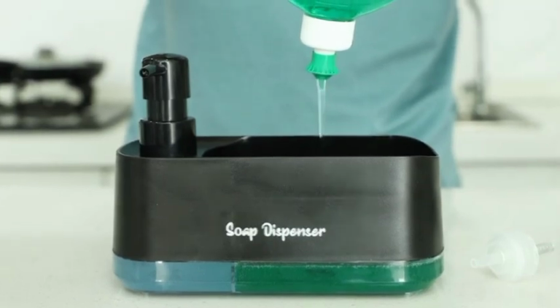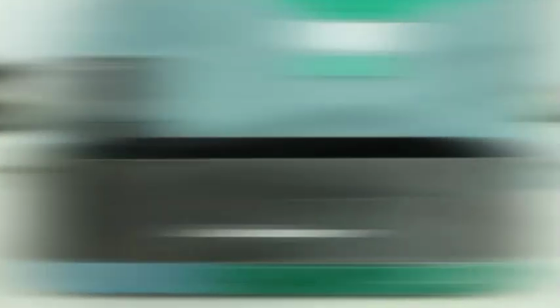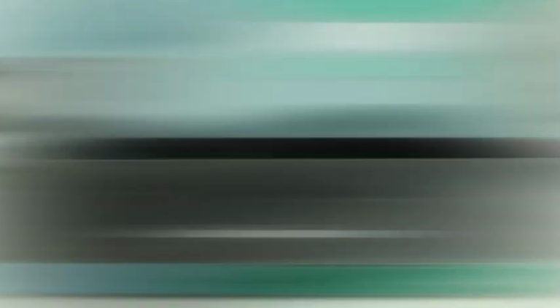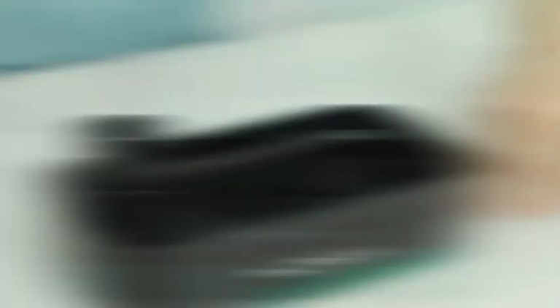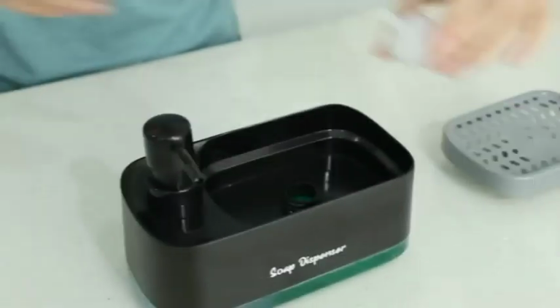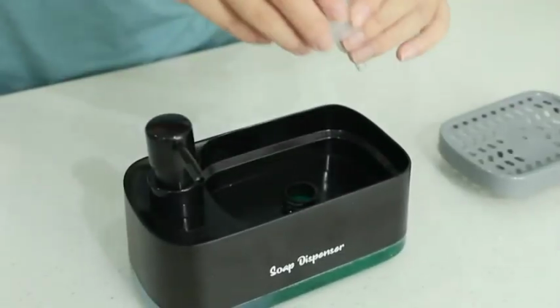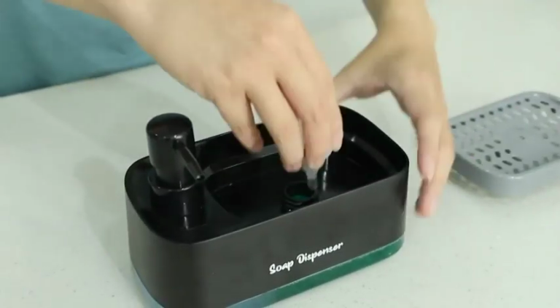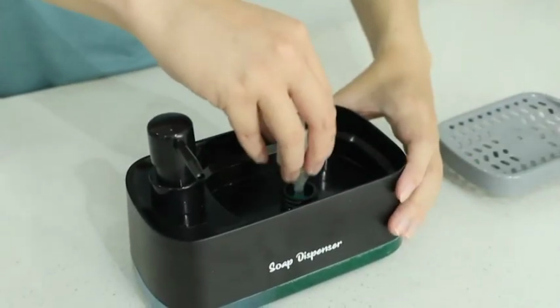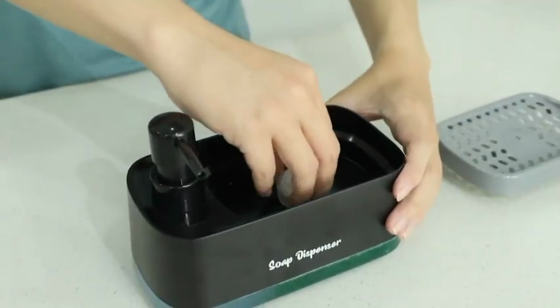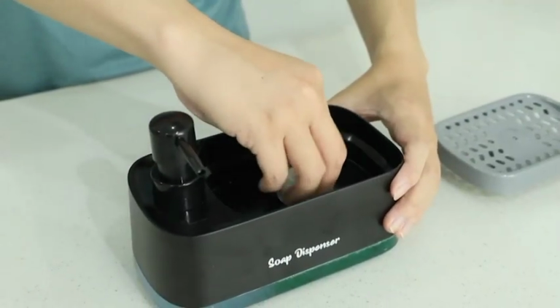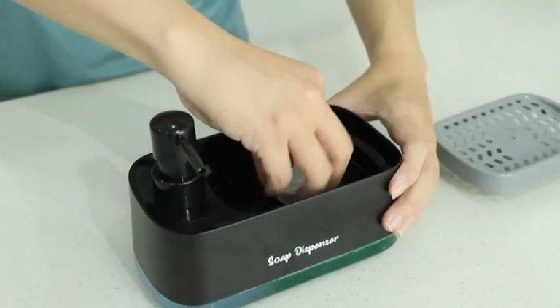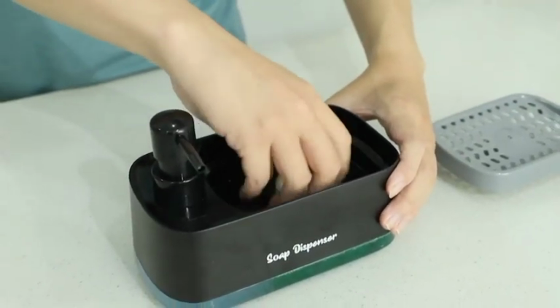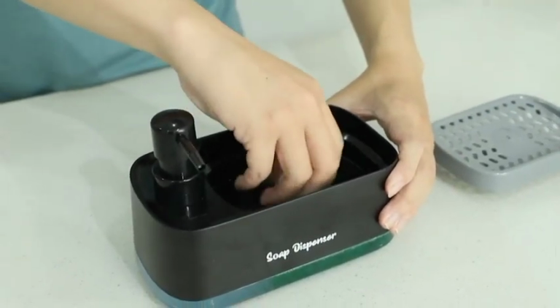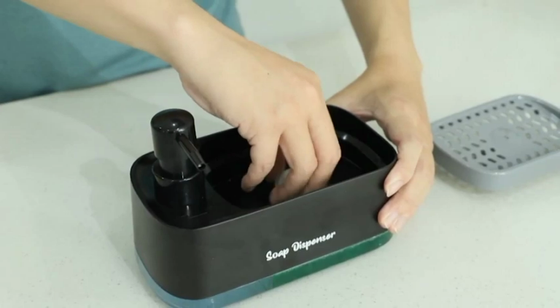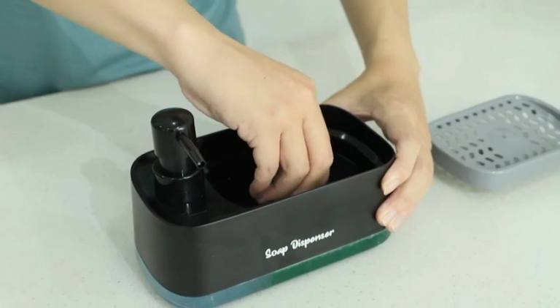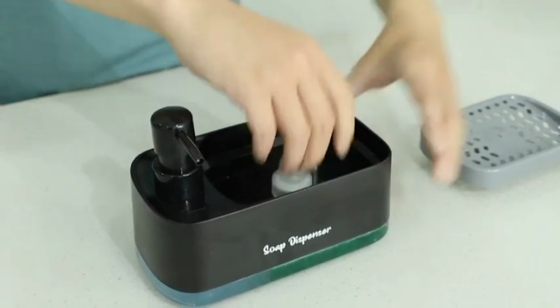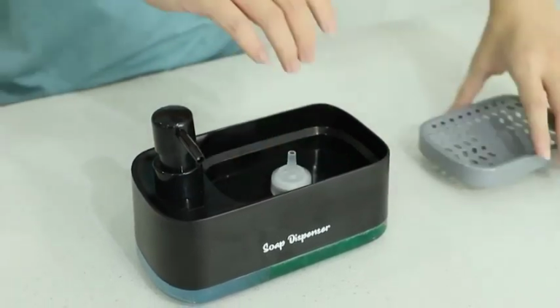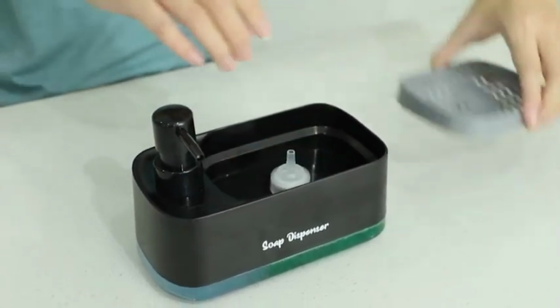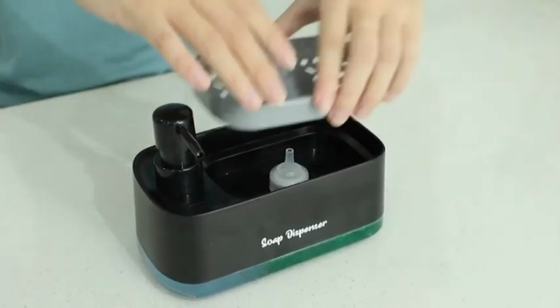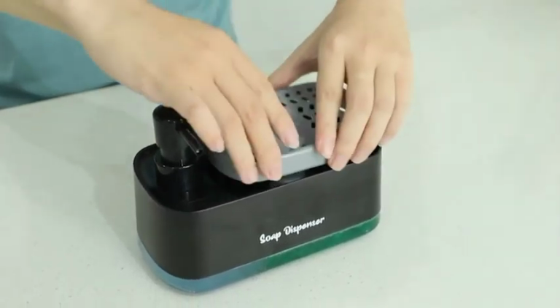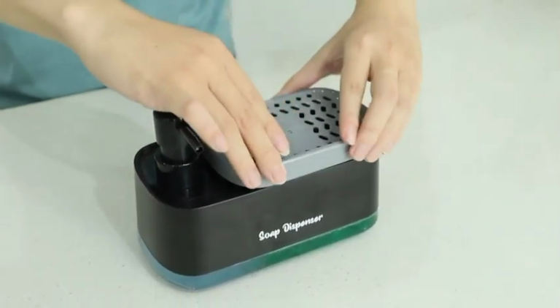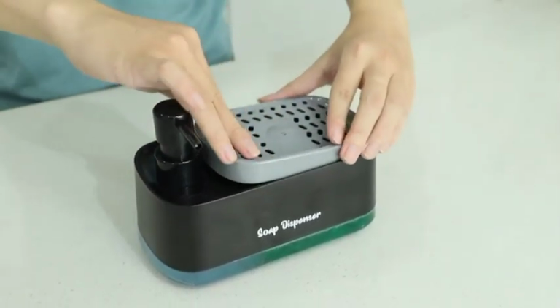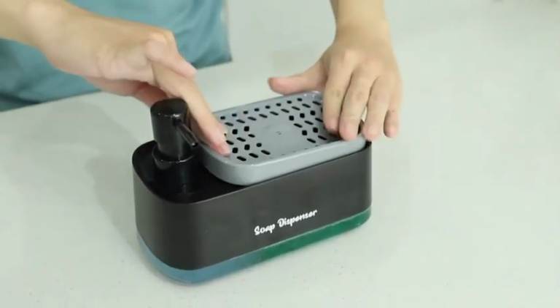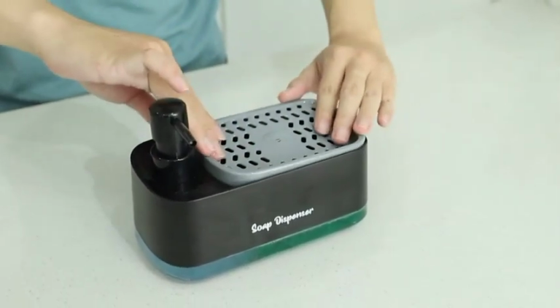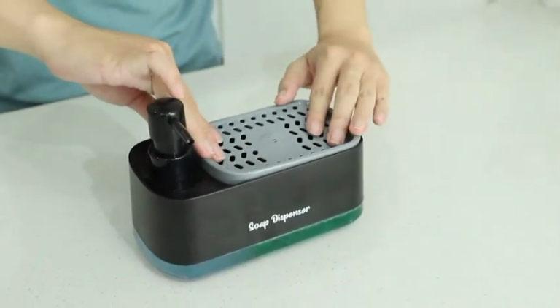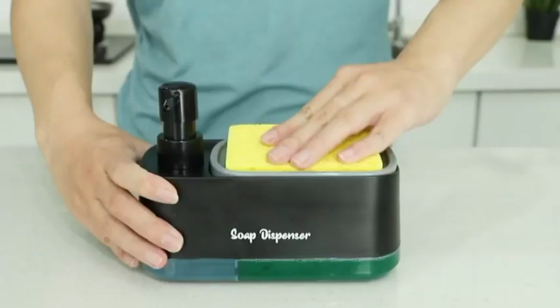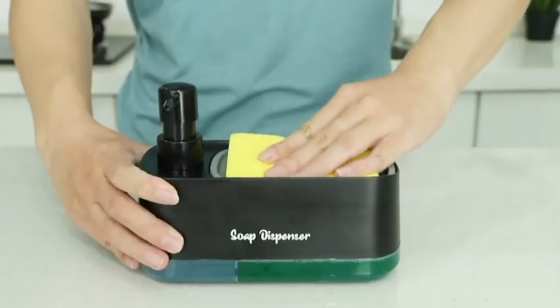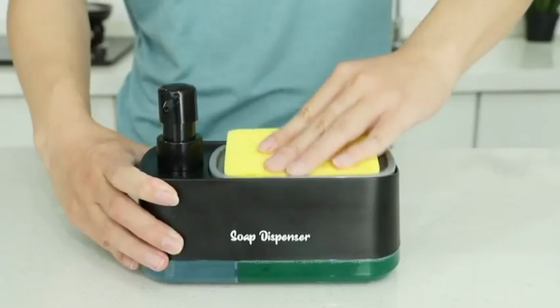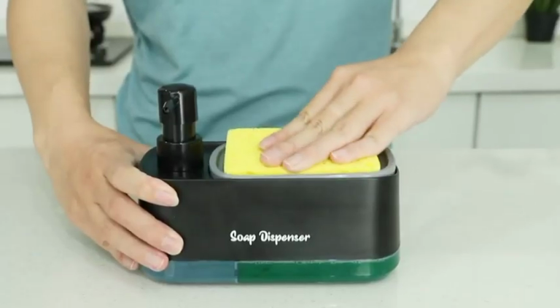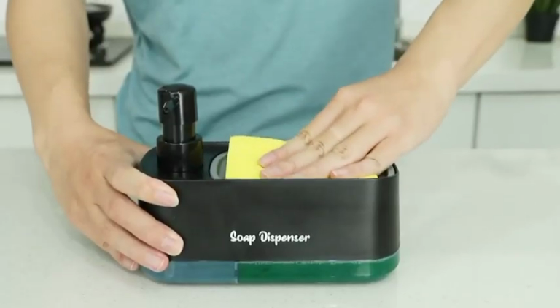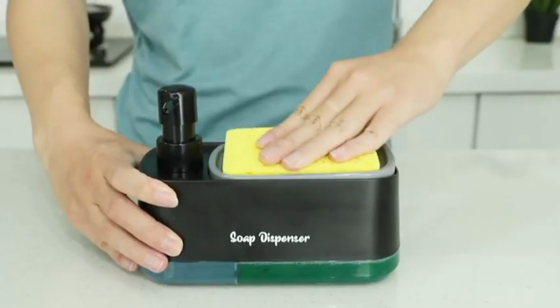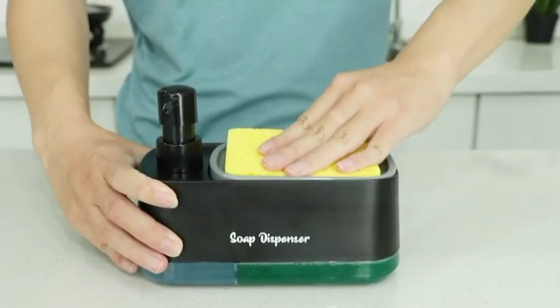Close-up of the dispensers being refilled effortlessly. Refill in seconds and reduce waste with our convenient, eco-friendly design.